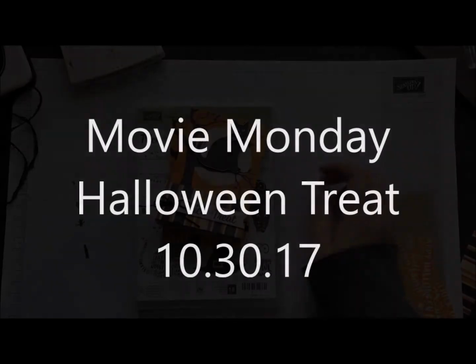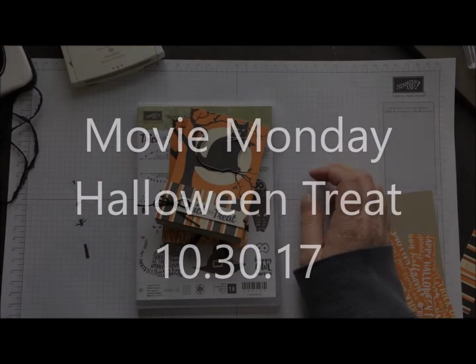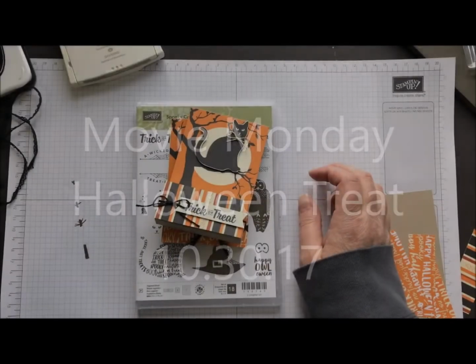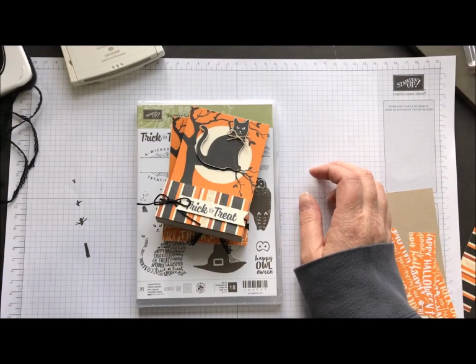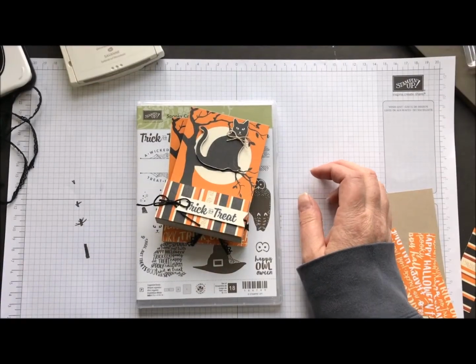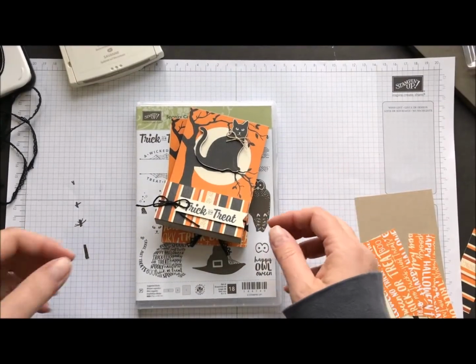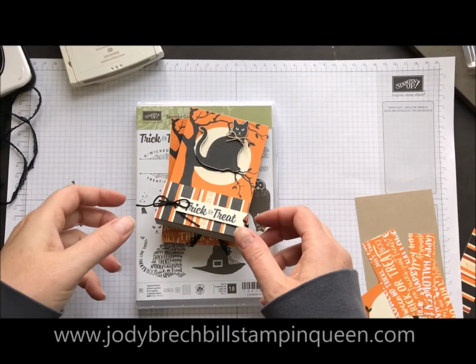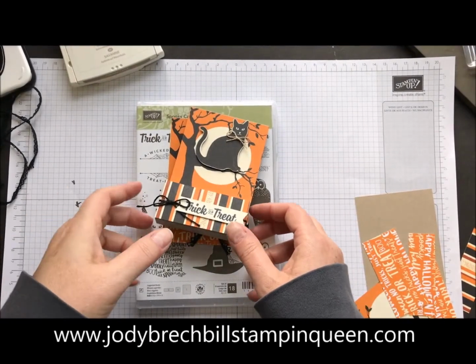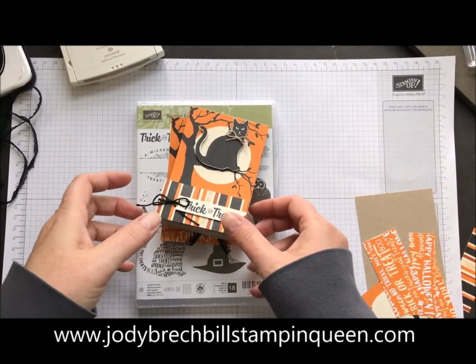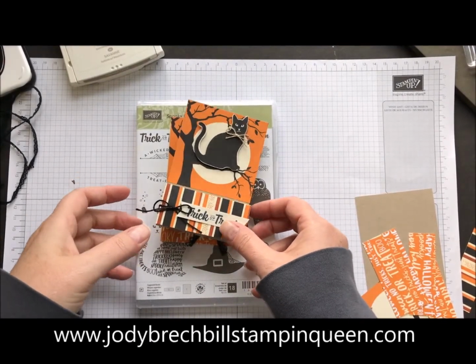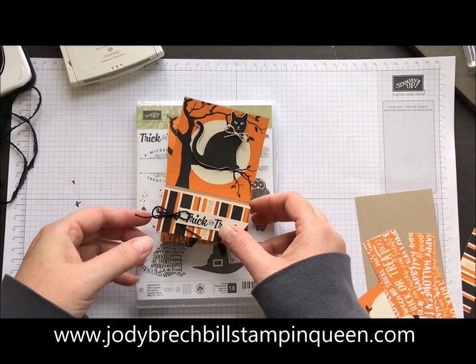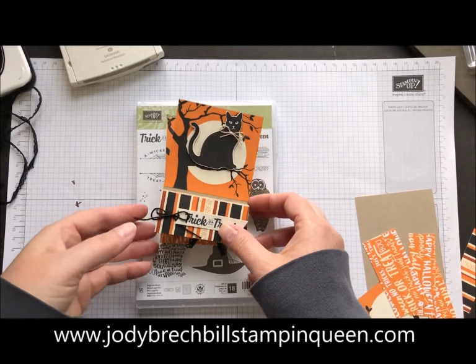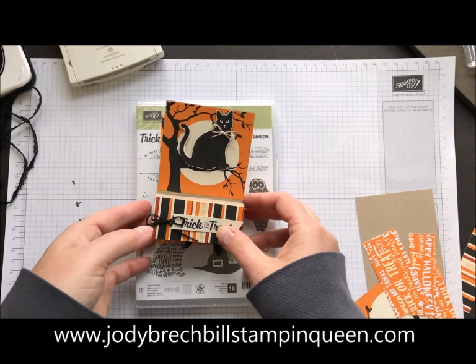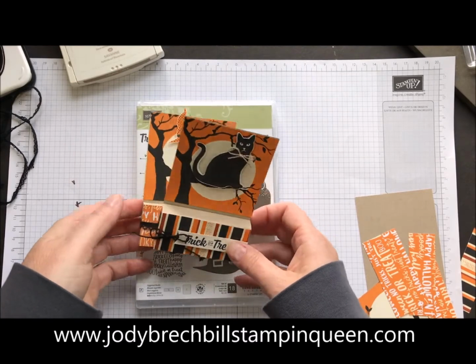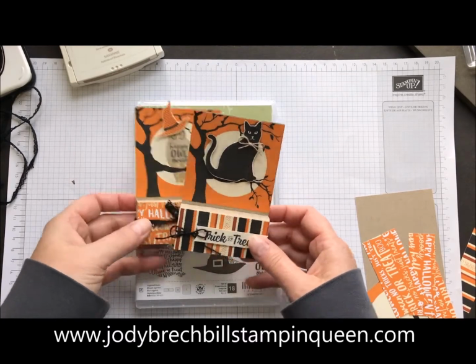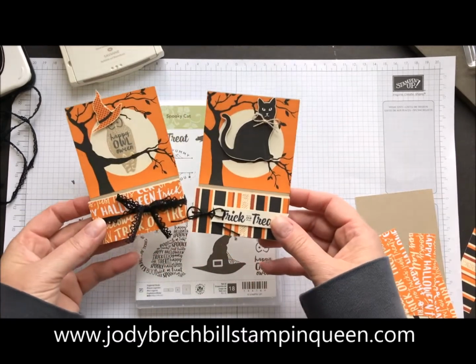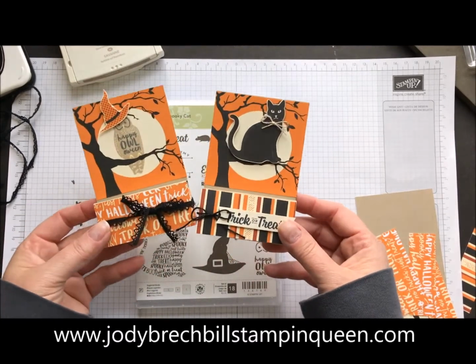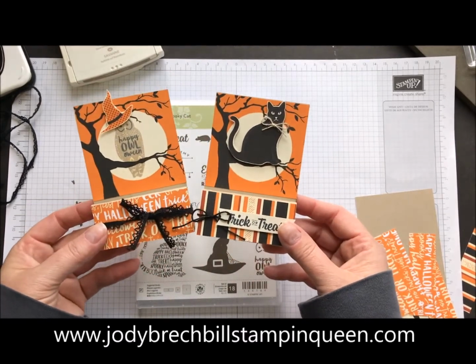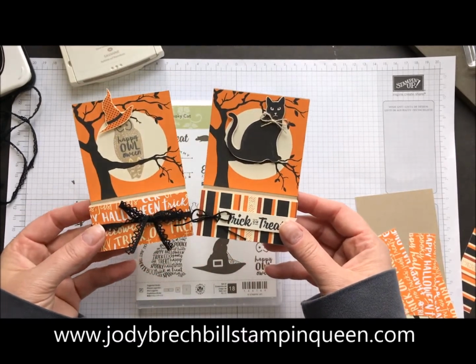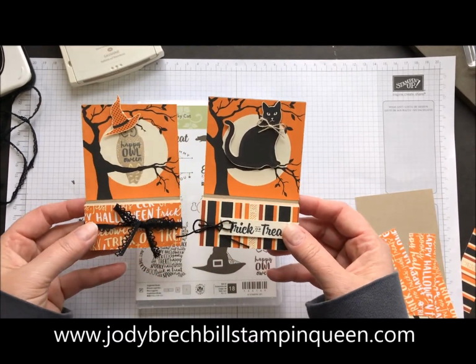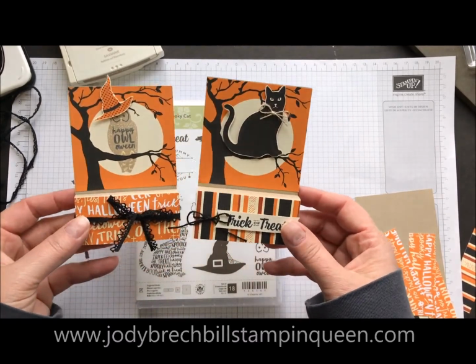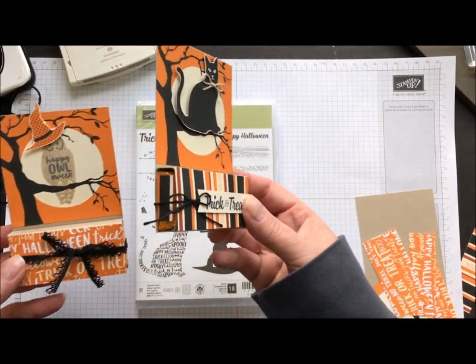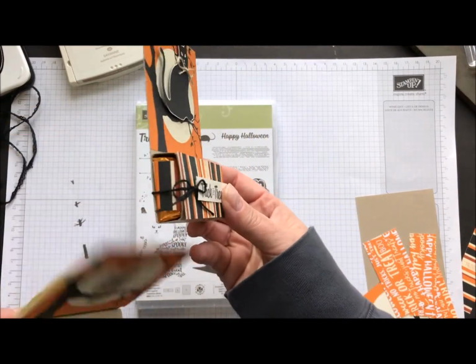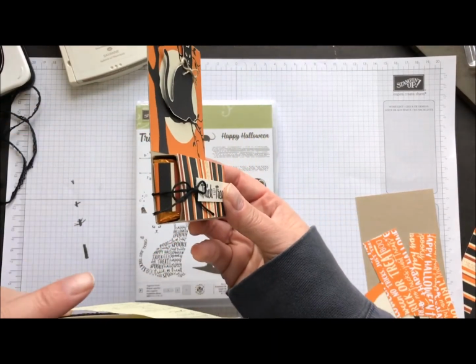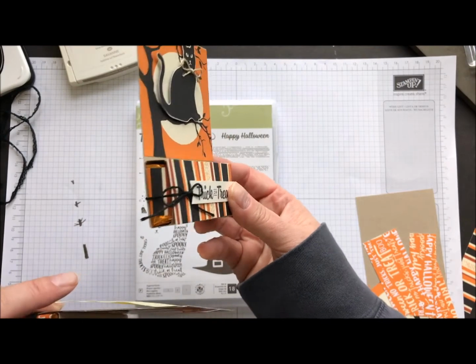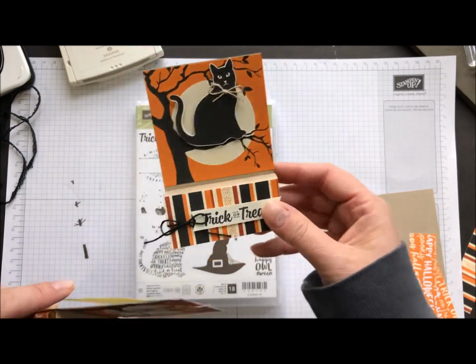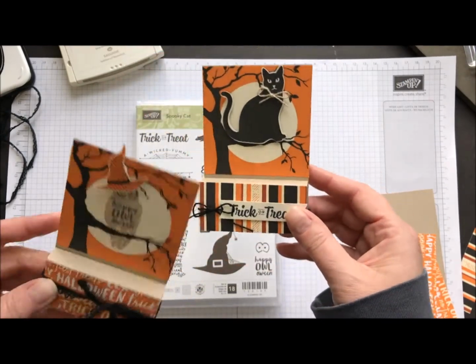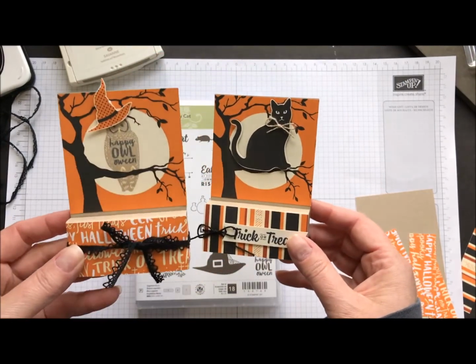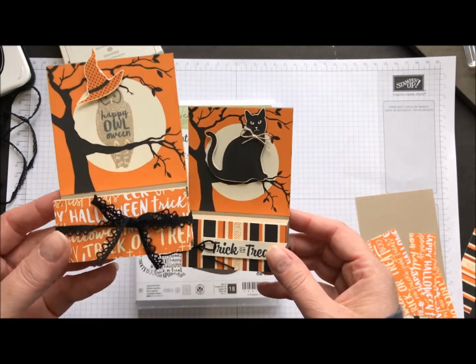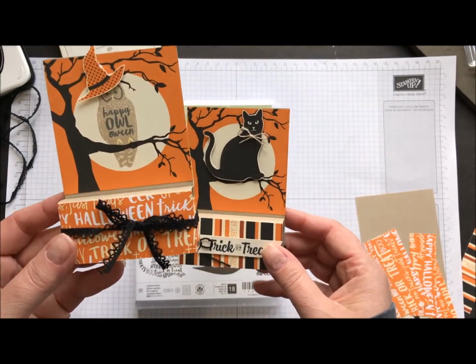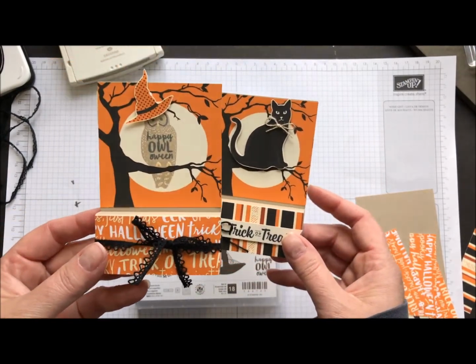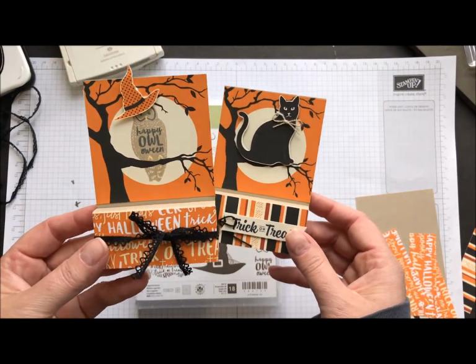Hey there, Stampin' friends! Welcome to Movie Monday with Jodi Breckbill, Stampin' Queen. These are today's projects we're going to create — some adorable little Hershey Nugget treat holders. Super simple and easy to make.